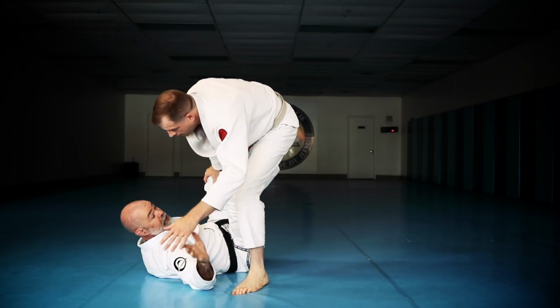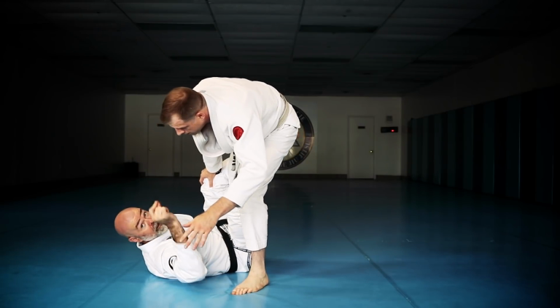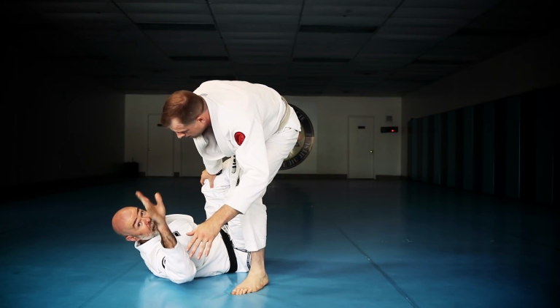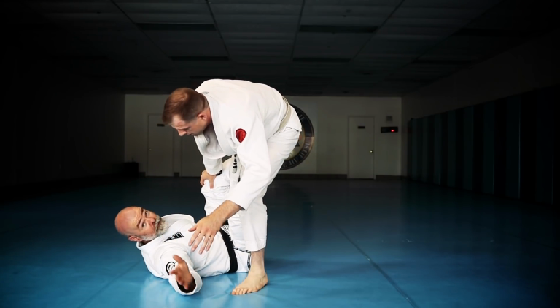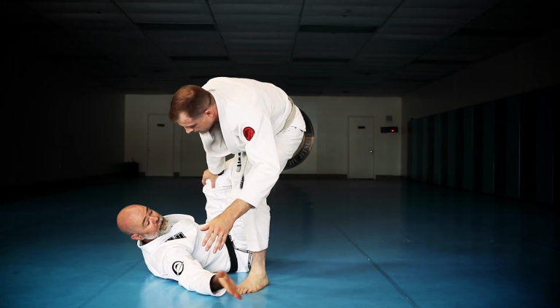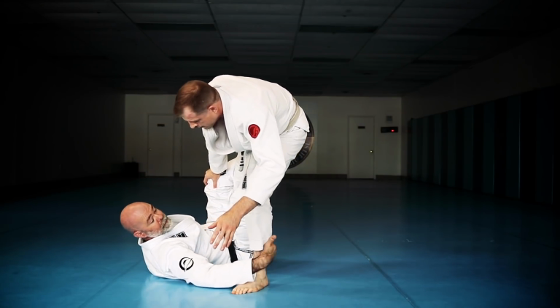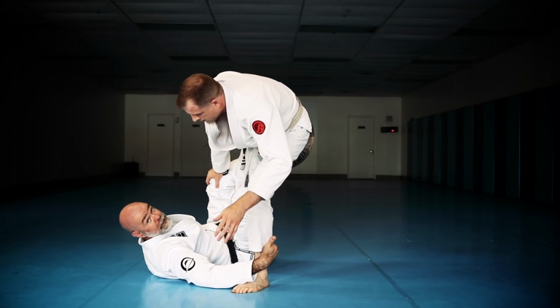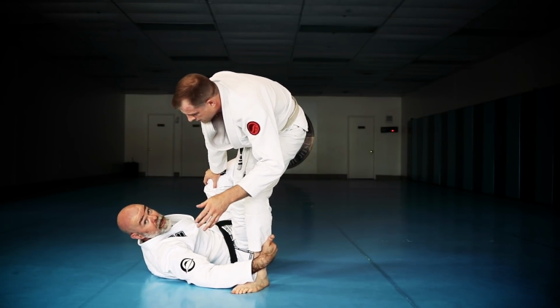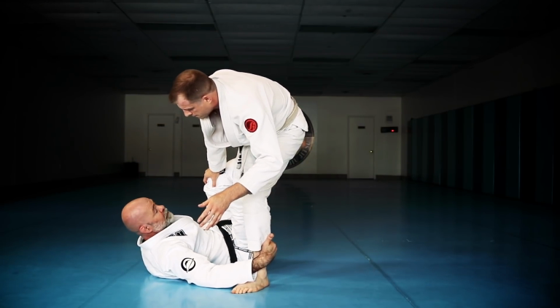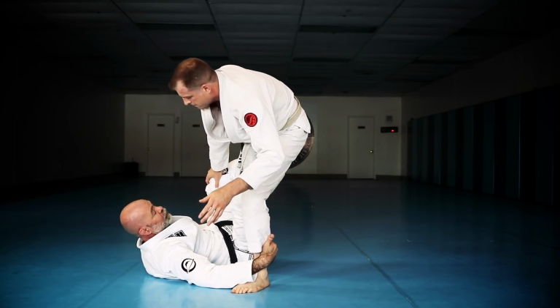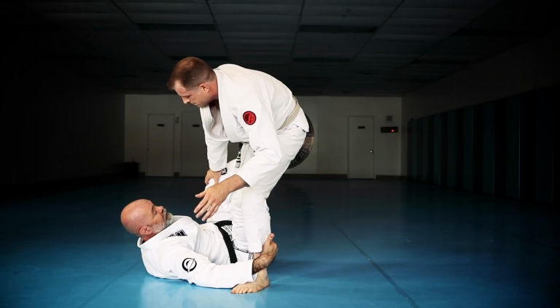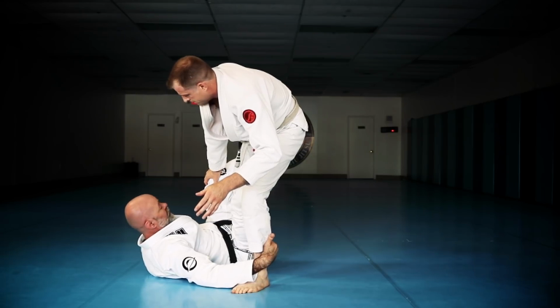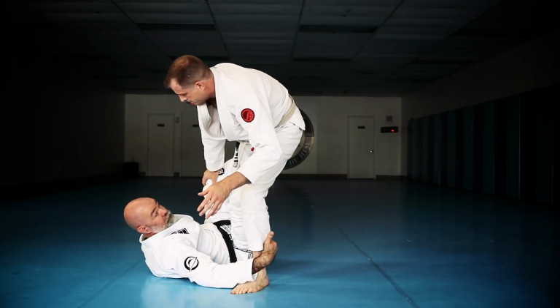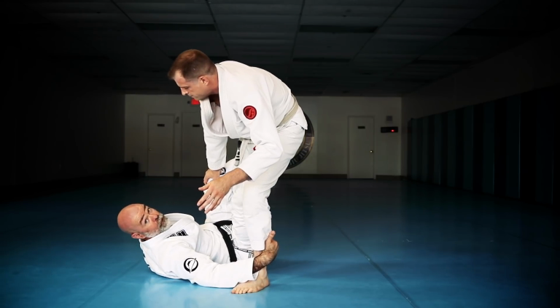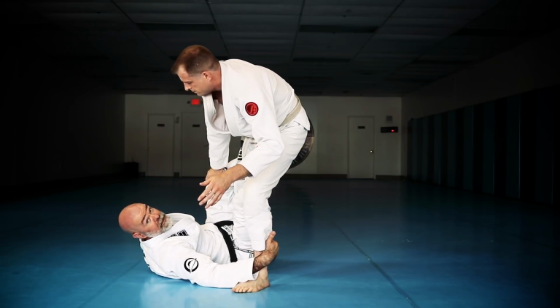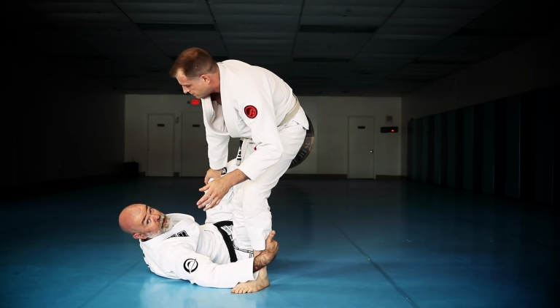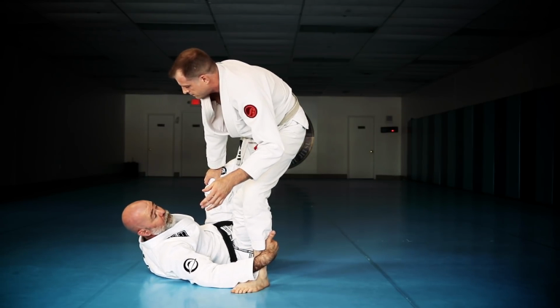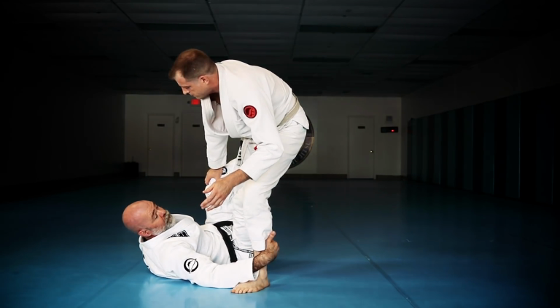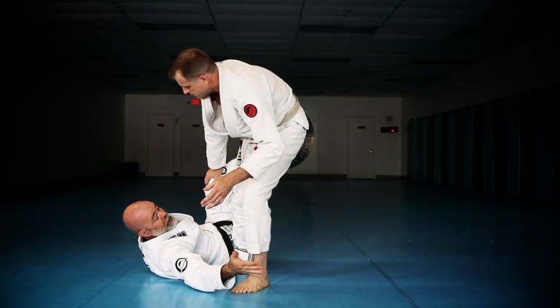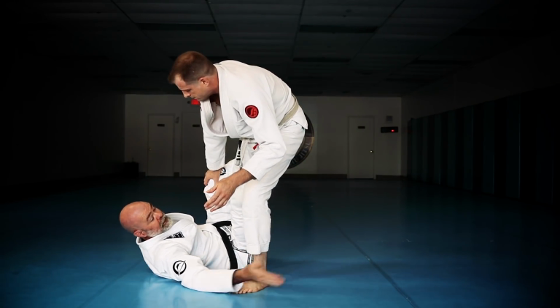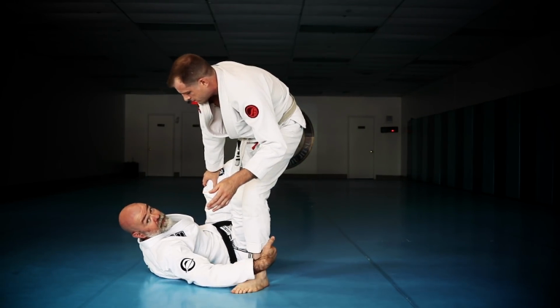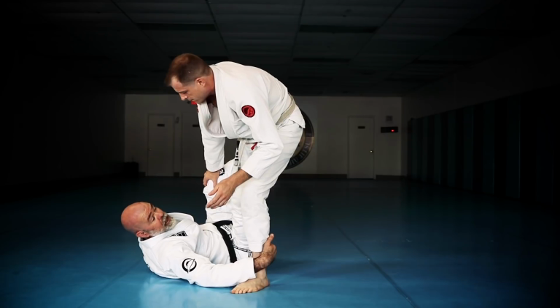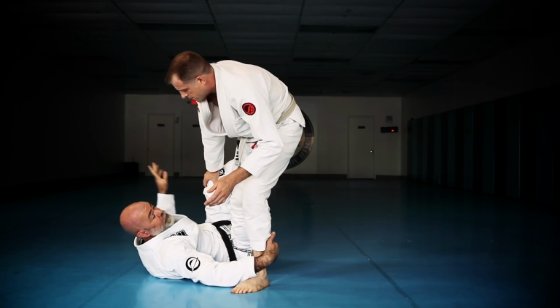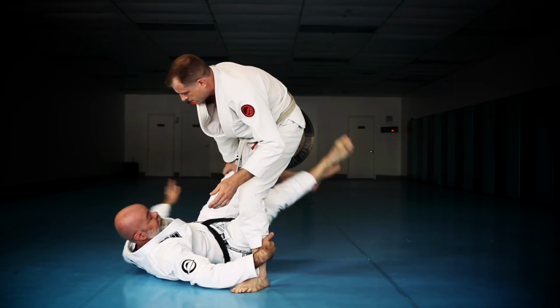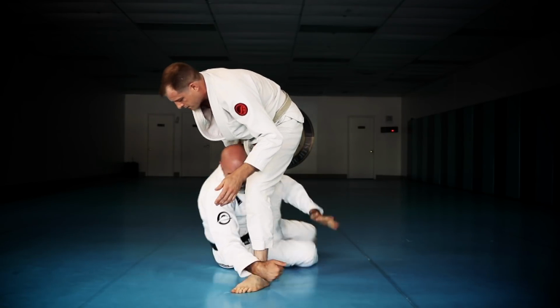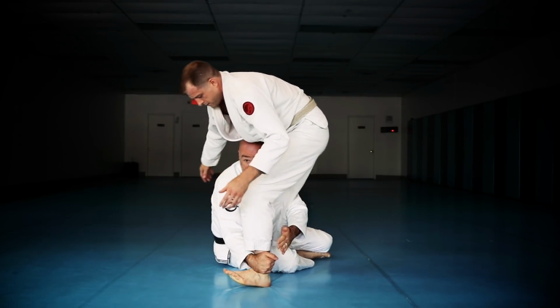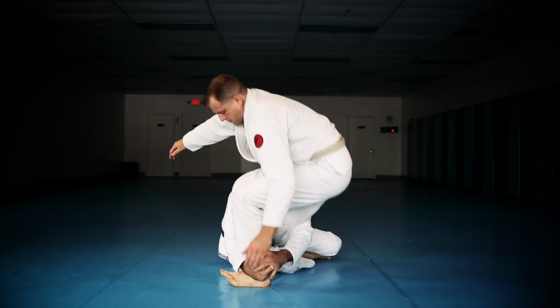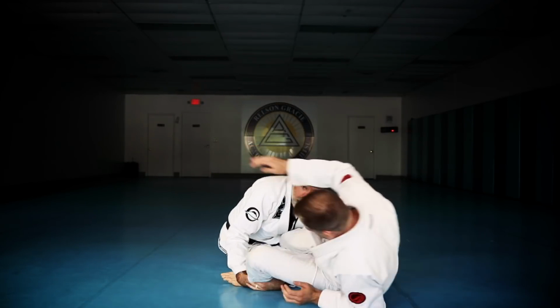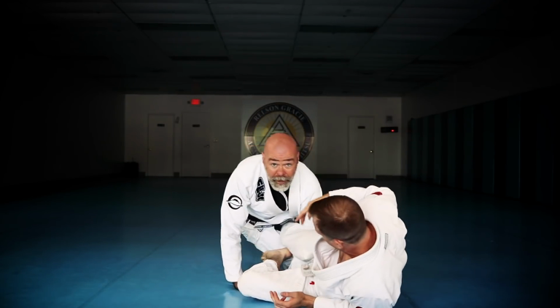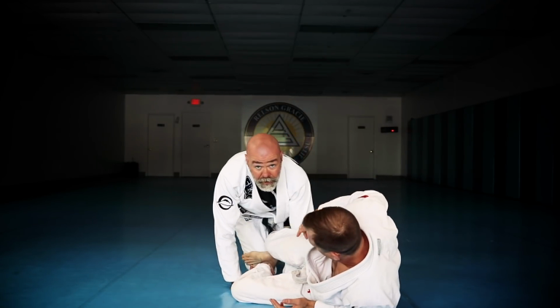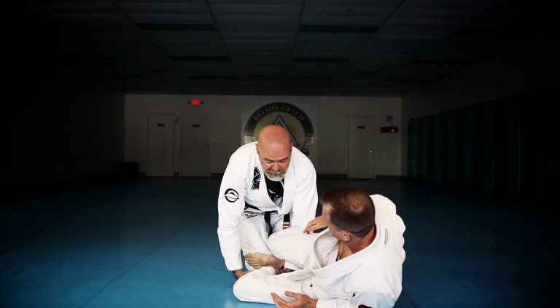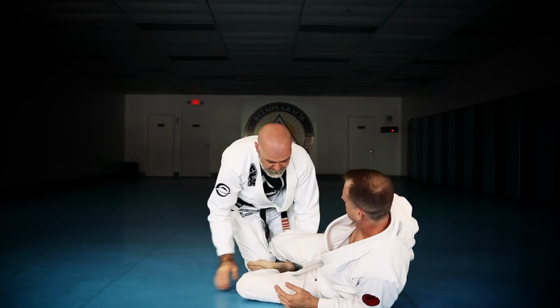So how we're going to finish that is: I extend, pull, they step, this hand comes off the collar, I grab the leg, I keep my feet crossed. This foot is off the floor — his foot is off the floor. I catch this foot.